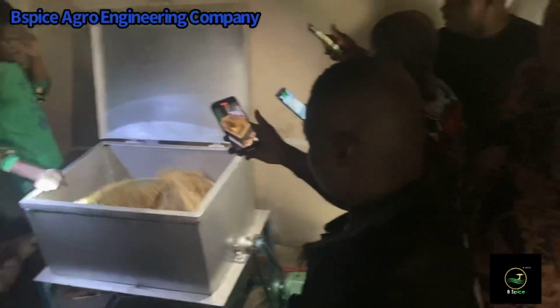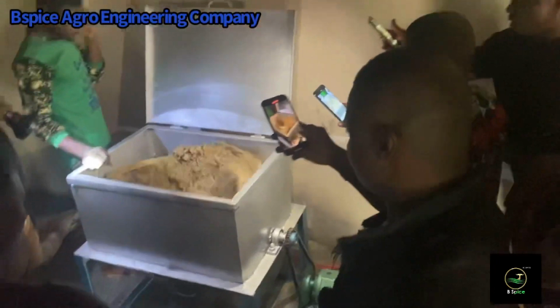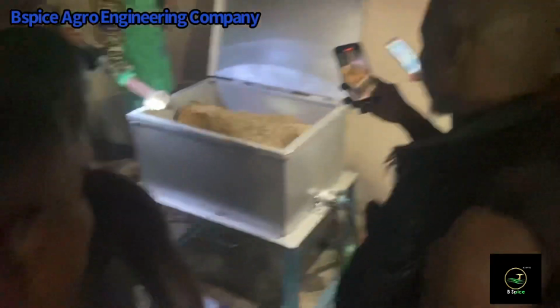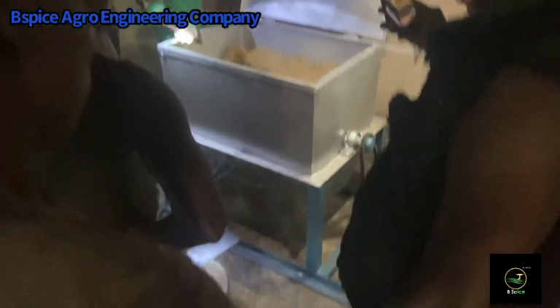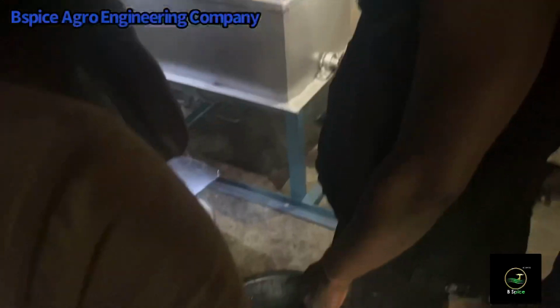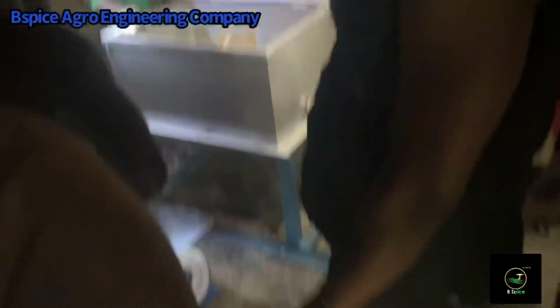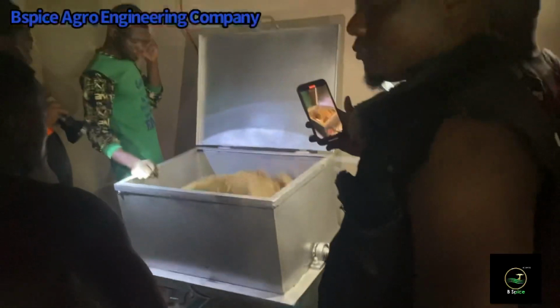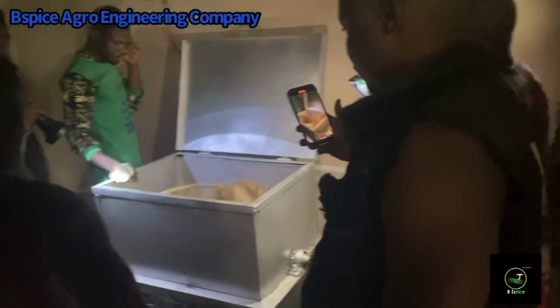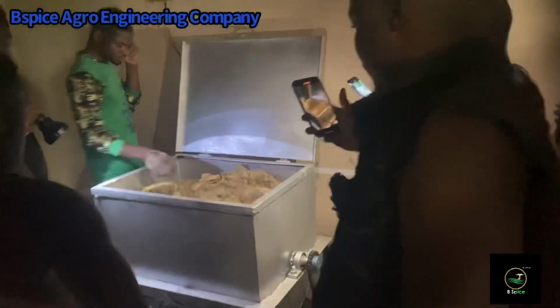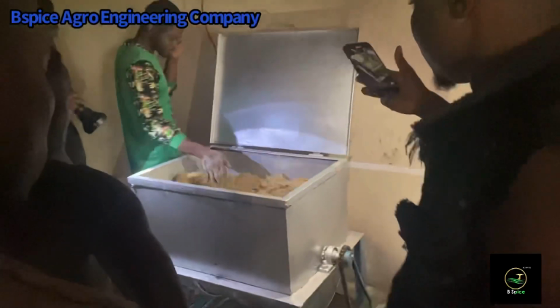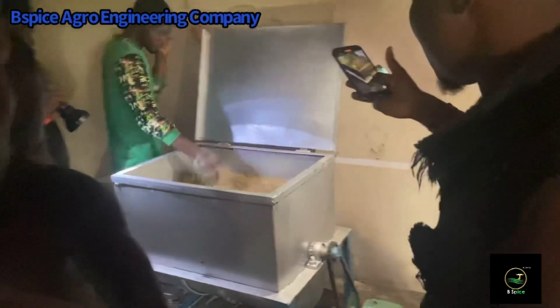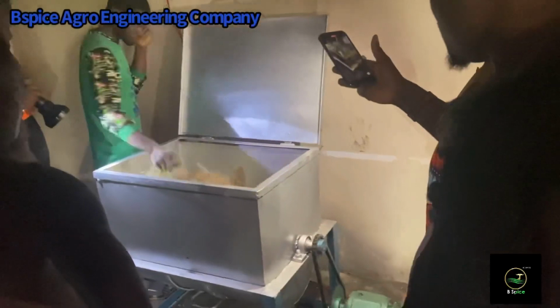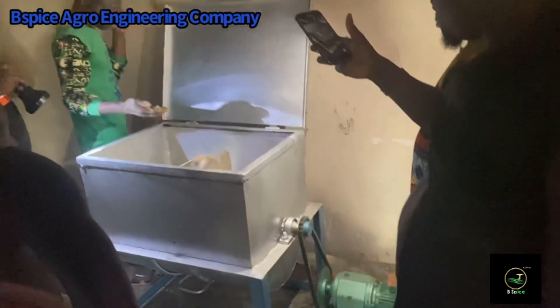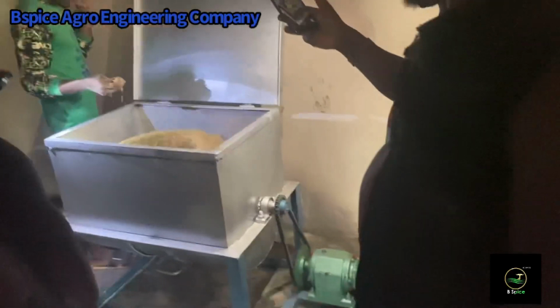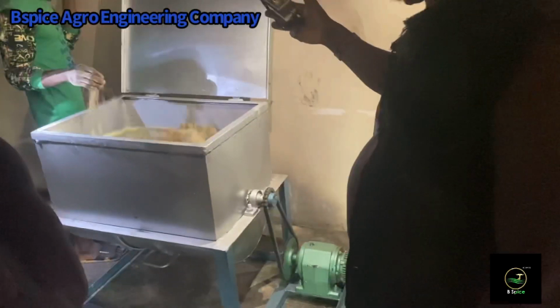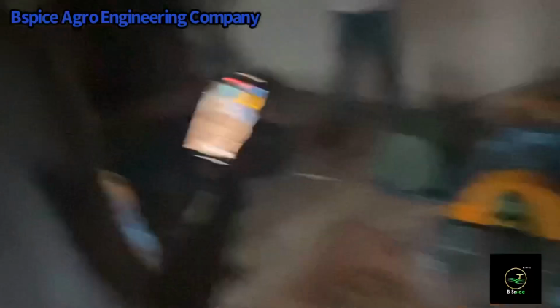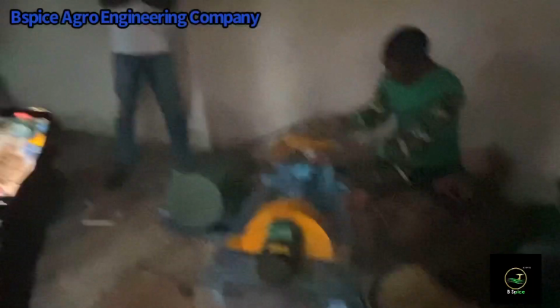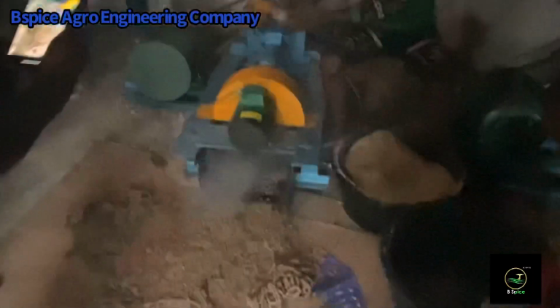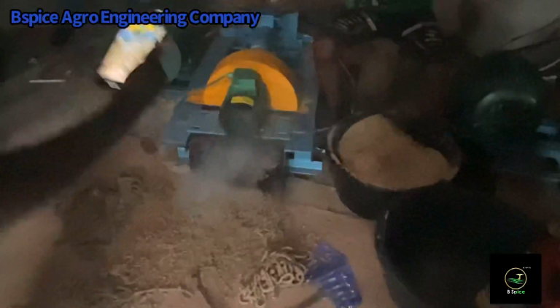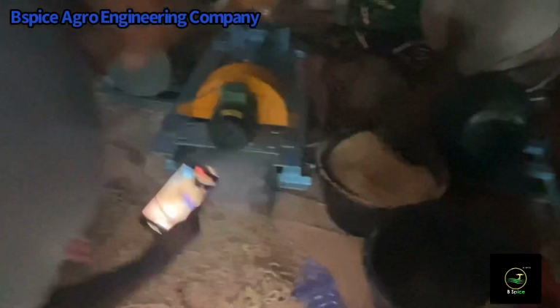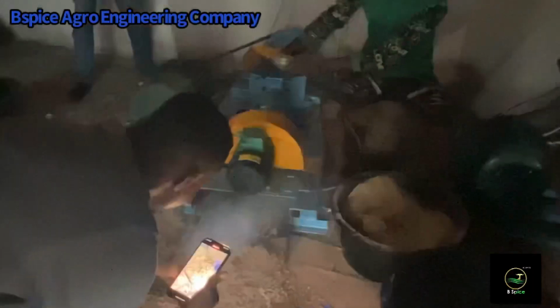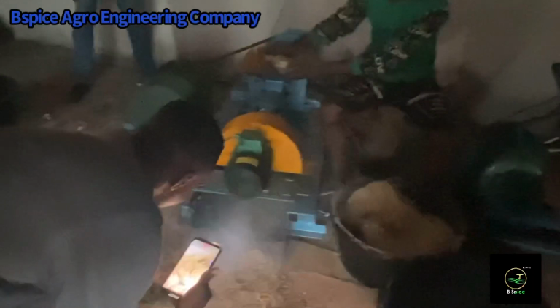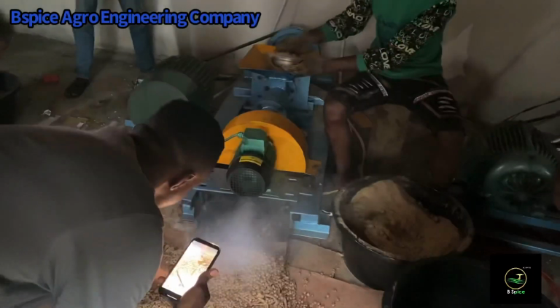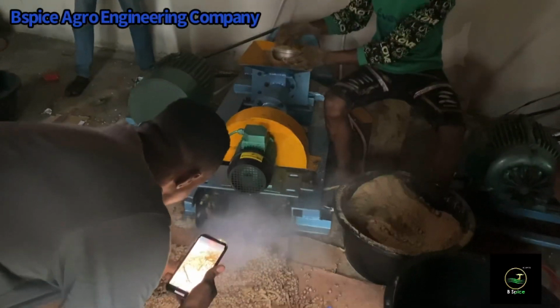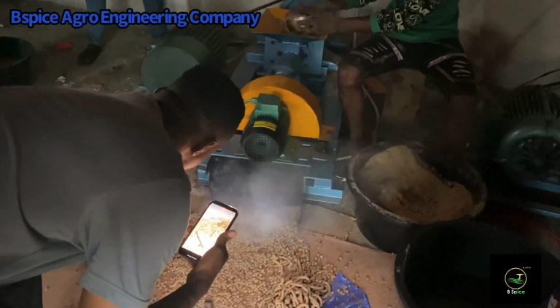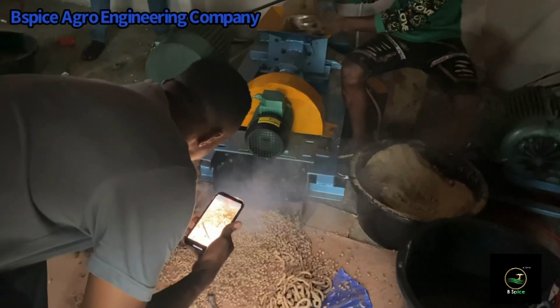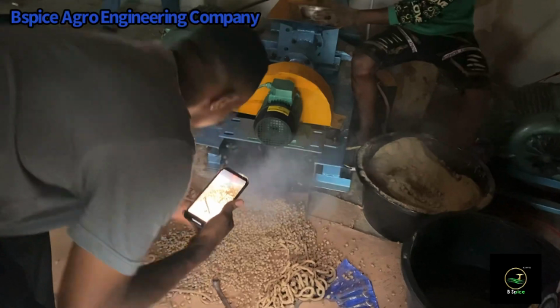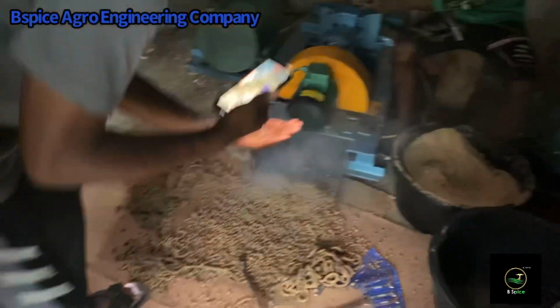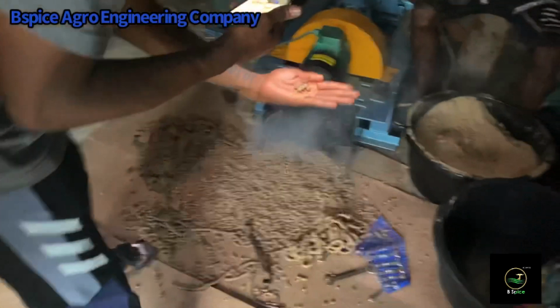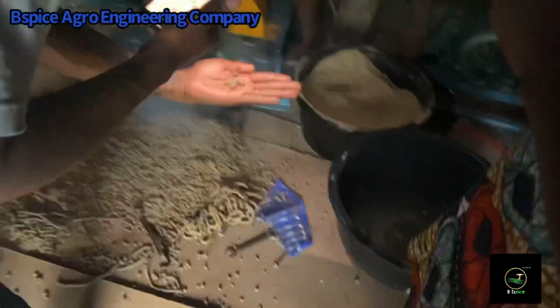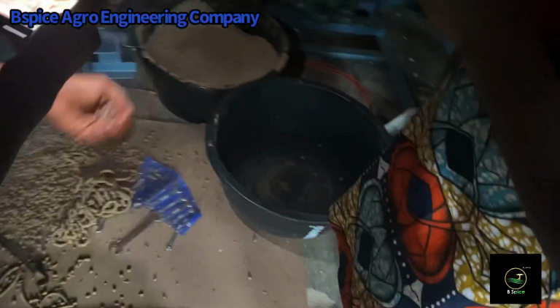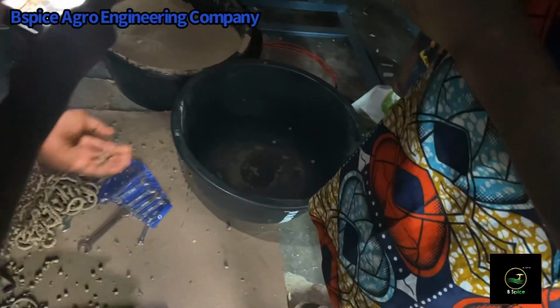In the conditioning phase, we add water to the already mixed ingredients and condition them for extraction.